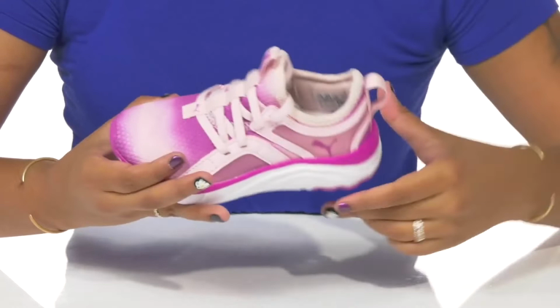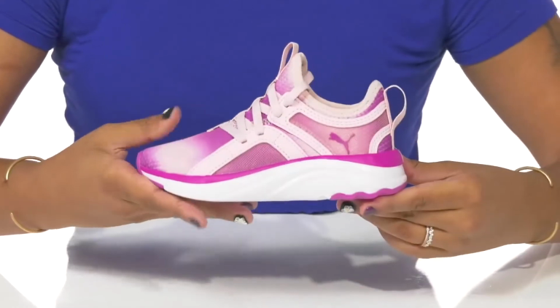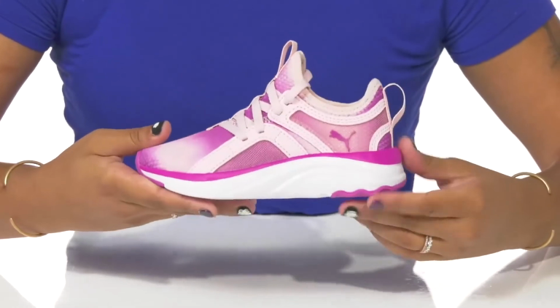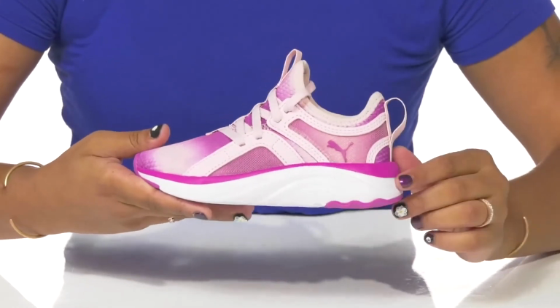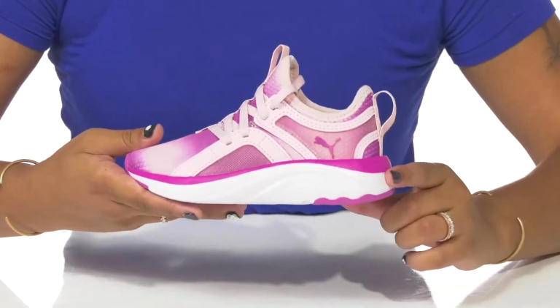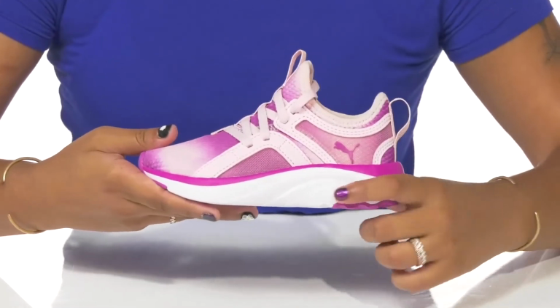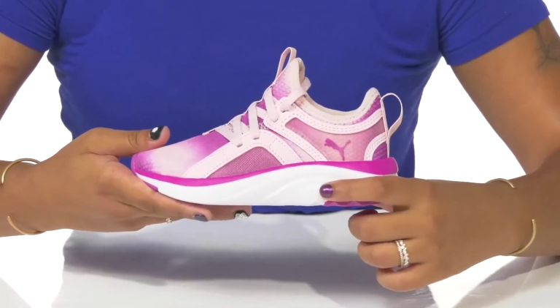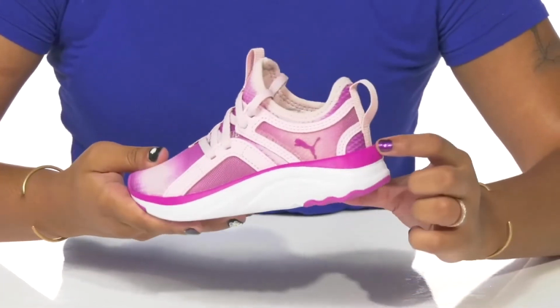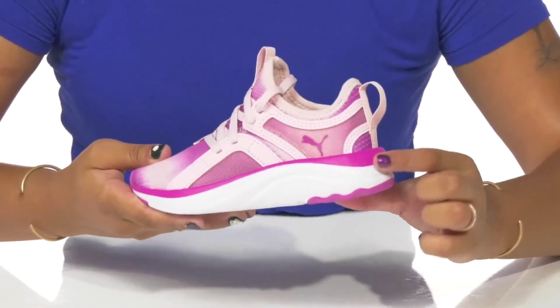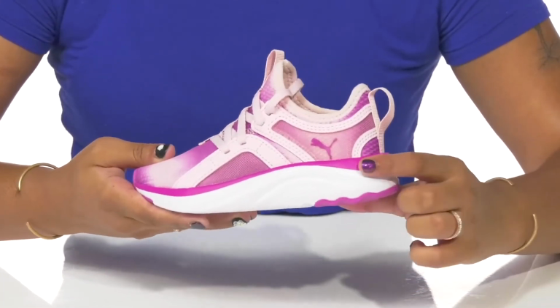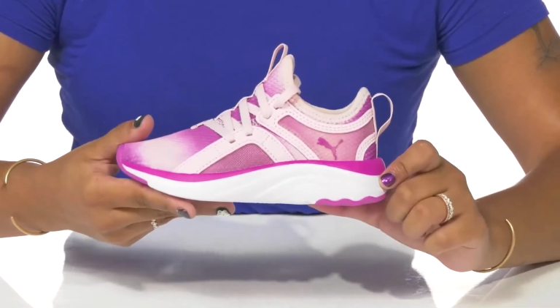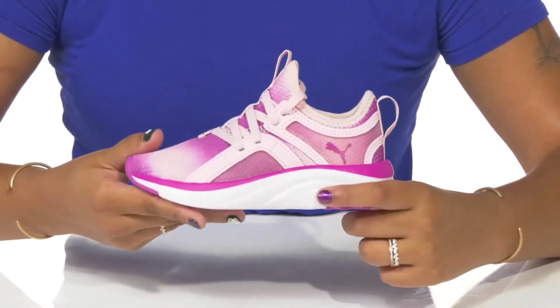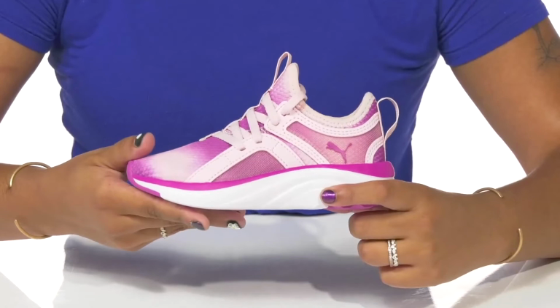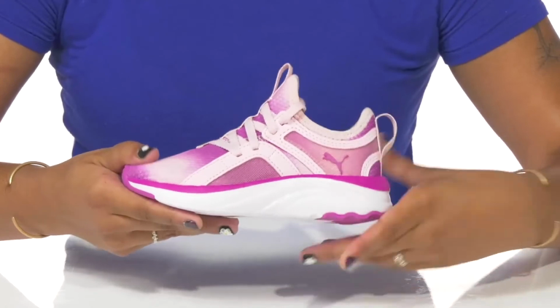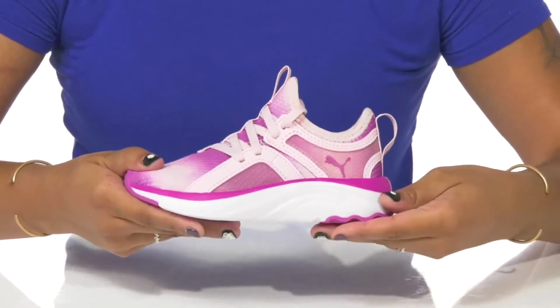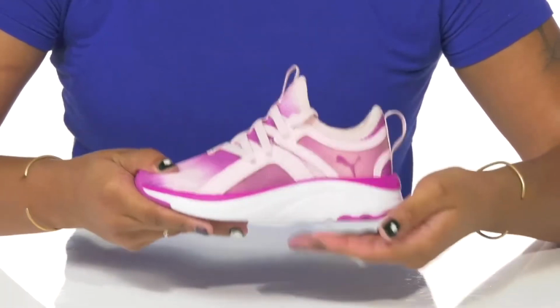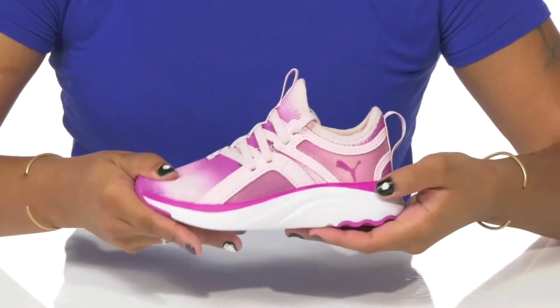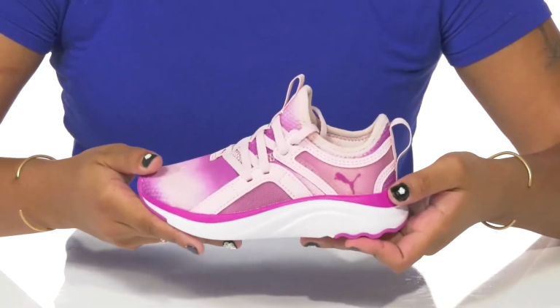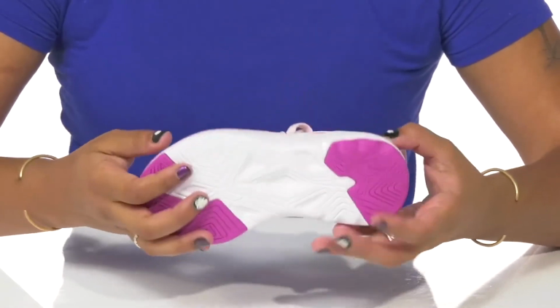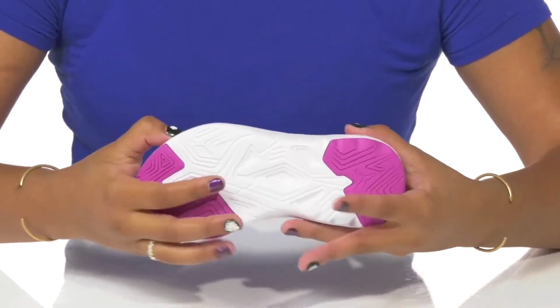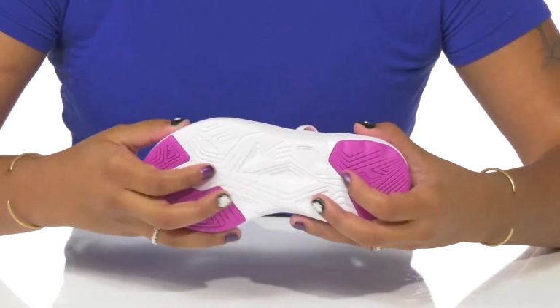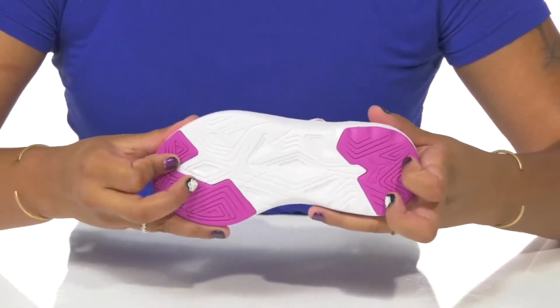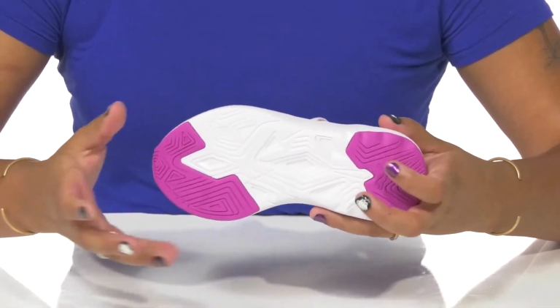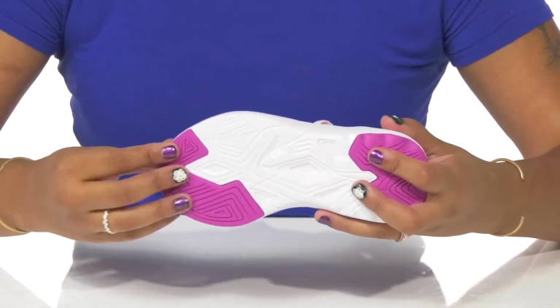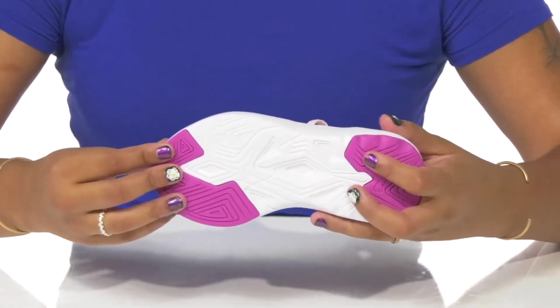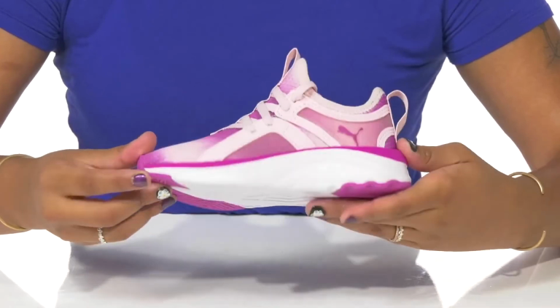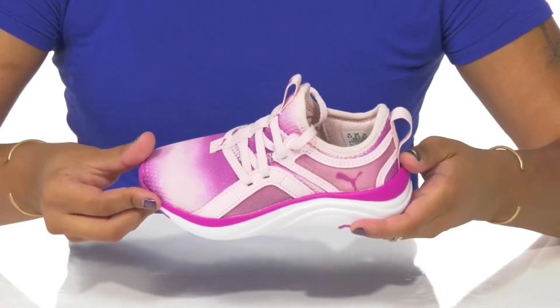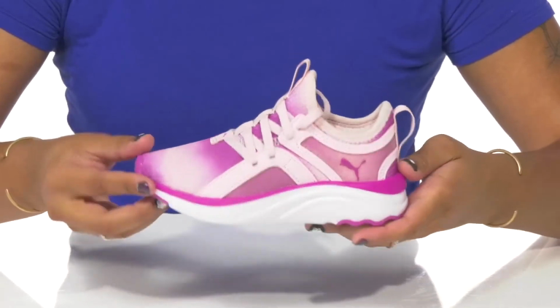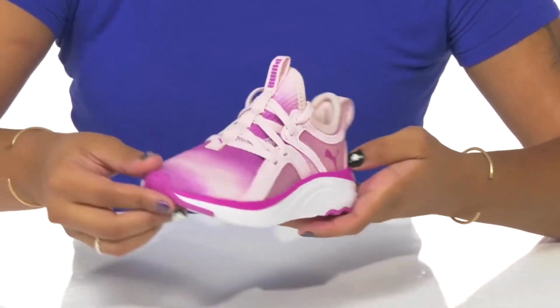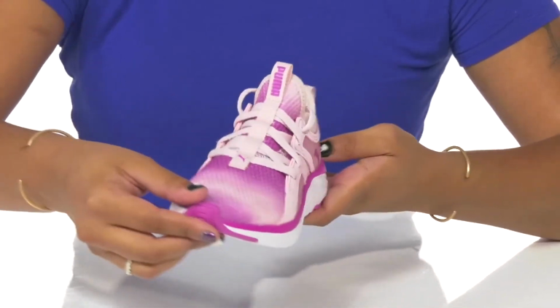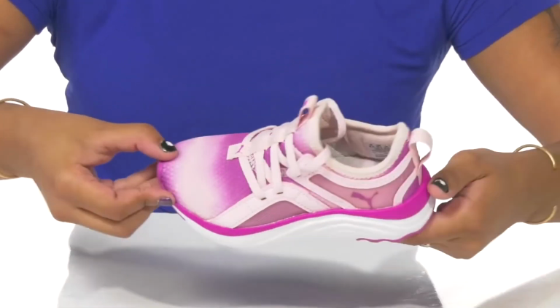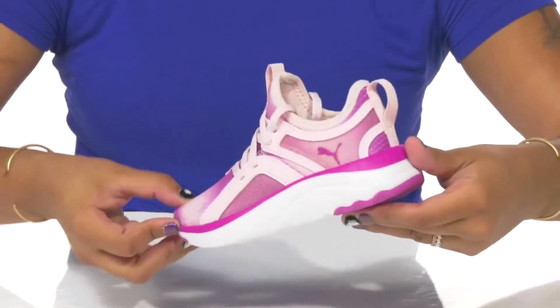They'll get a super cushiony soft foam Puma insole giving them lots of all-day comfort, and they'll love the thickness of this midsole that has some slight color contrast but also offers an on-trend look and lots of shock absorption. The outsole is very well textured to add grip to each step so they can stay active while looking stylish this season.